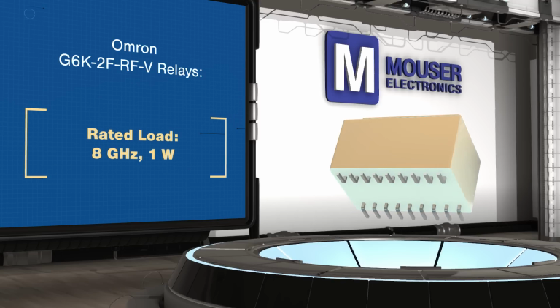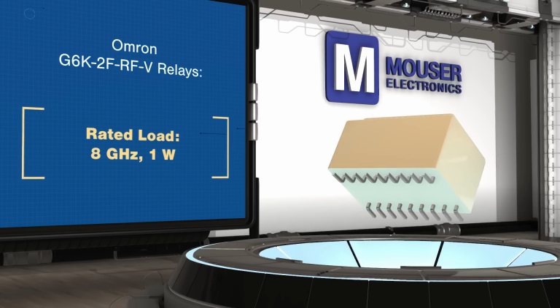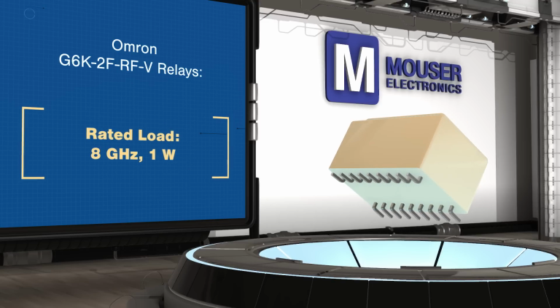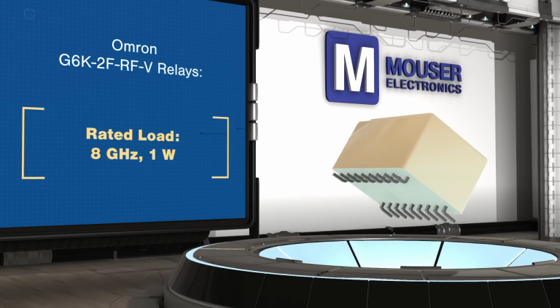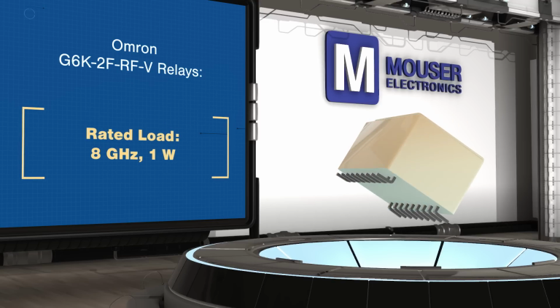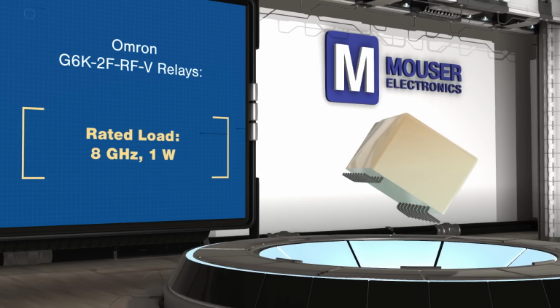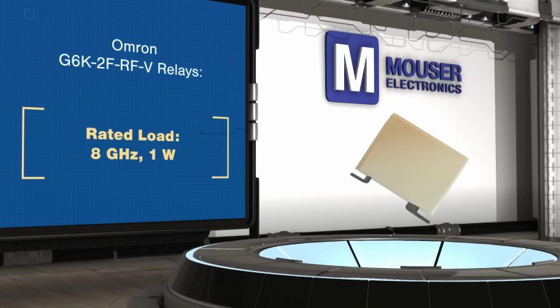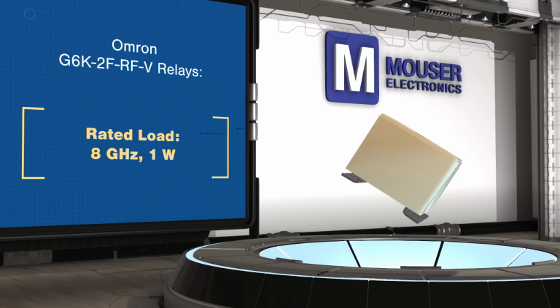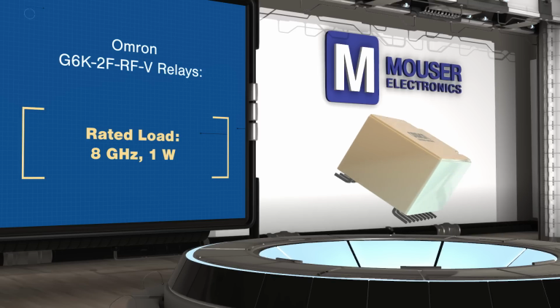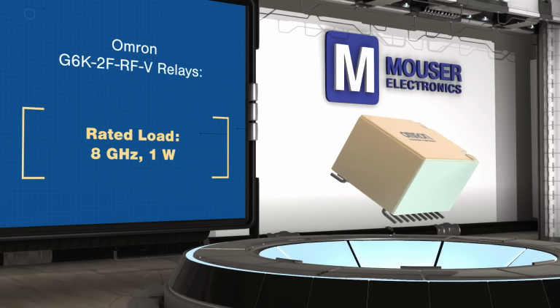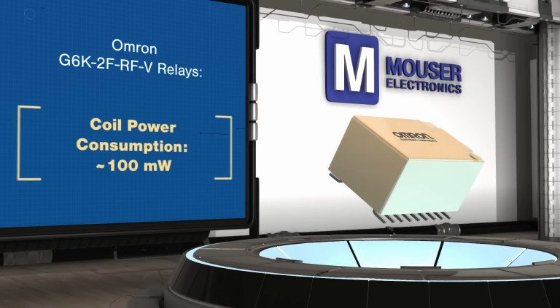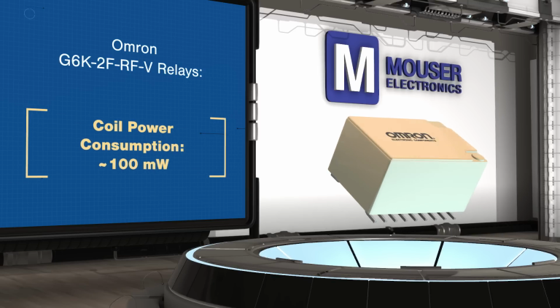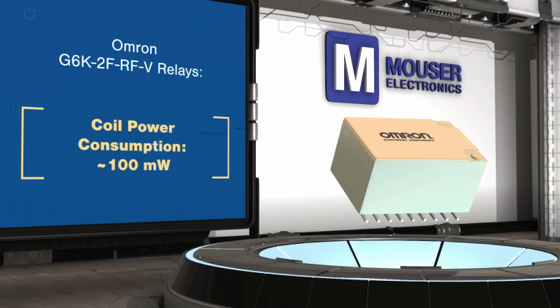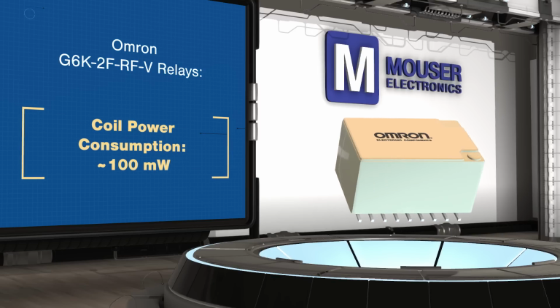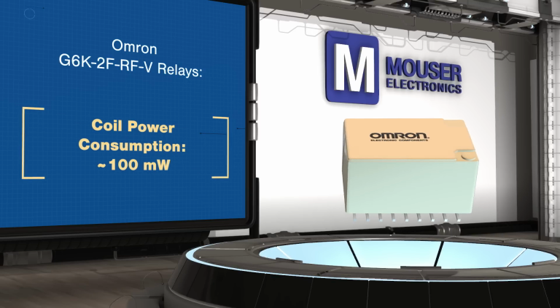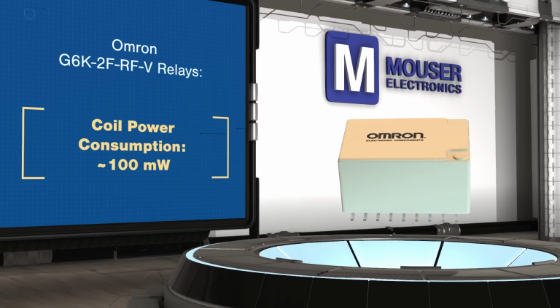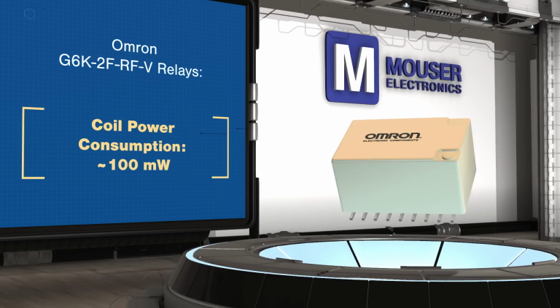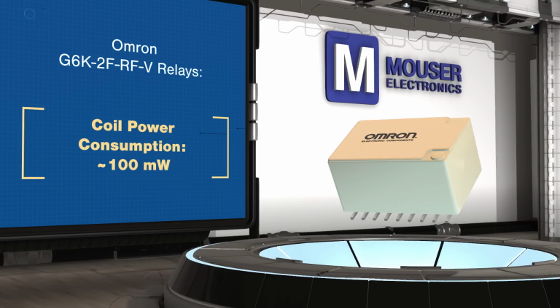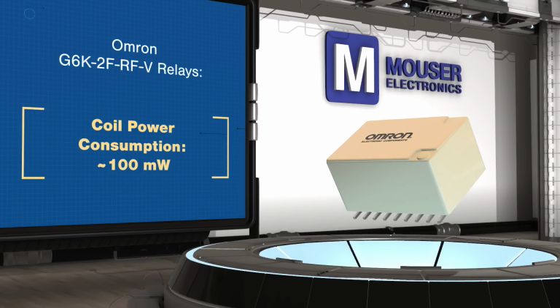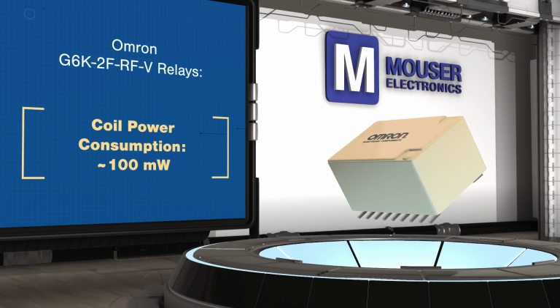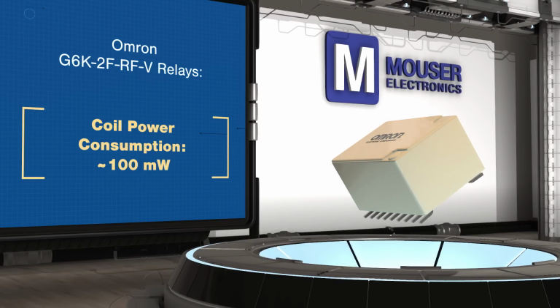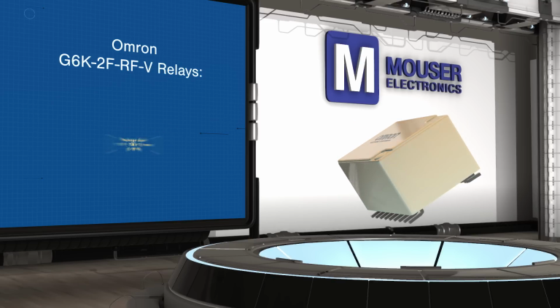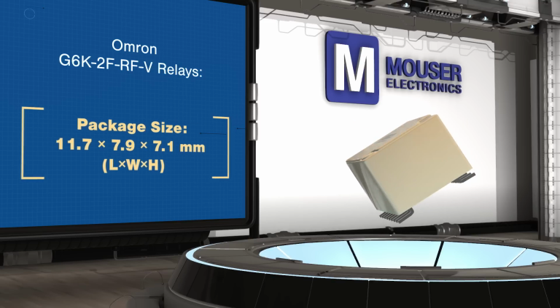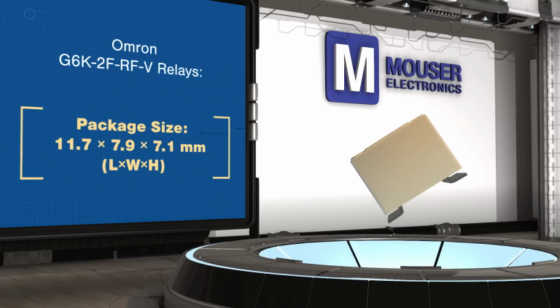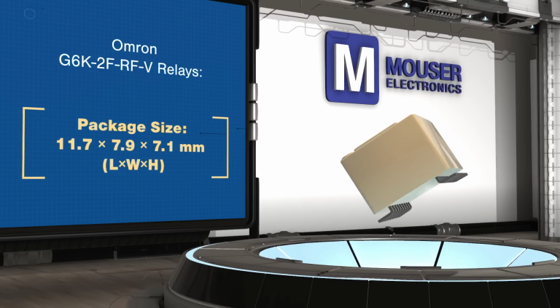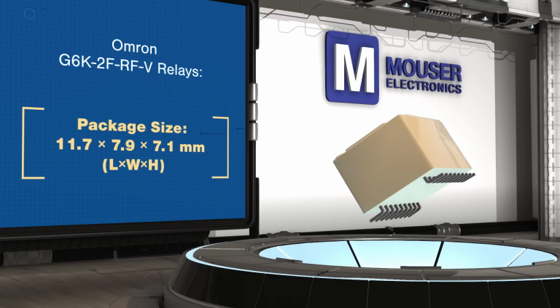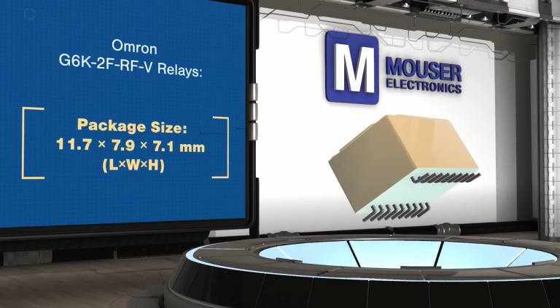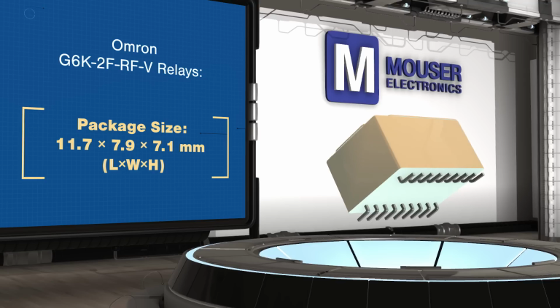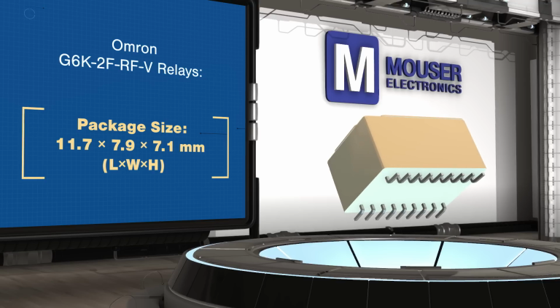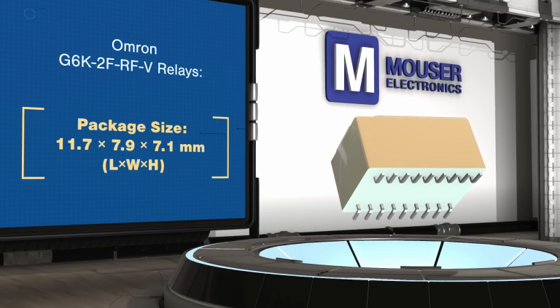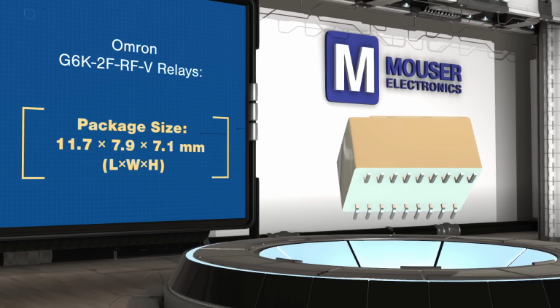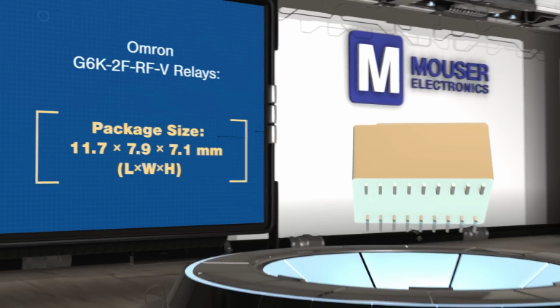Coil voltages range from 4.5 to 12 volts with a rated power consumption of 100 milliwatts. G6K-2F-RFV relays are packaged in an 18-lead 11.7 x 7.9 x 7.1 millimeter package with ground pins surrounding each signal pin.